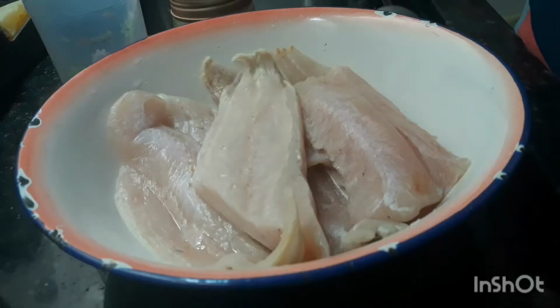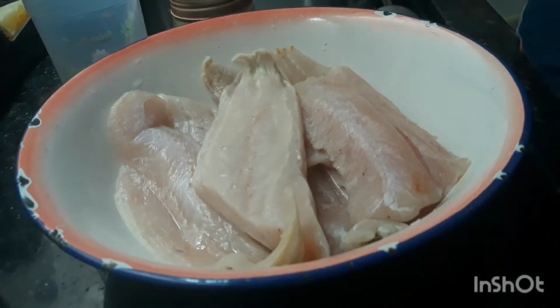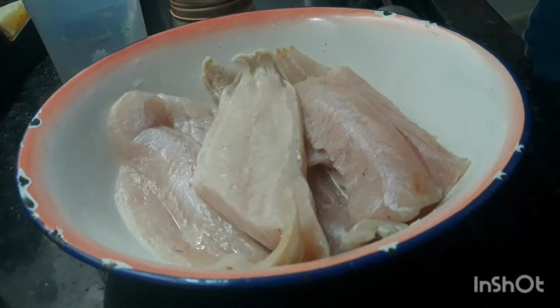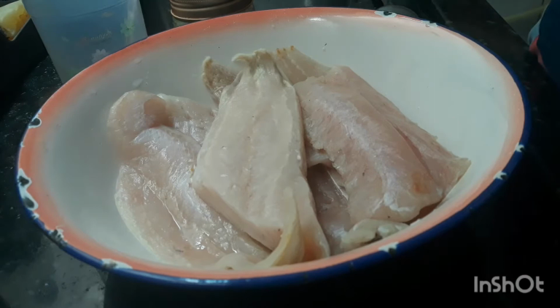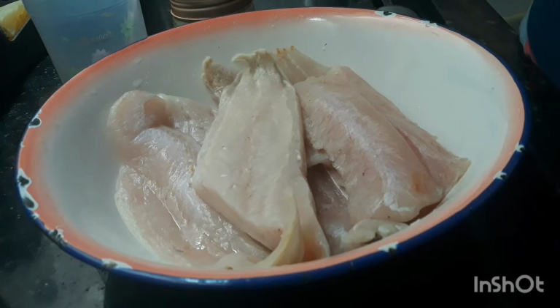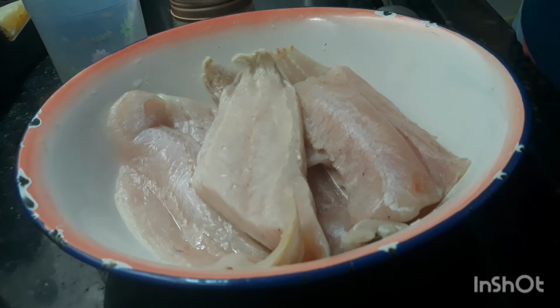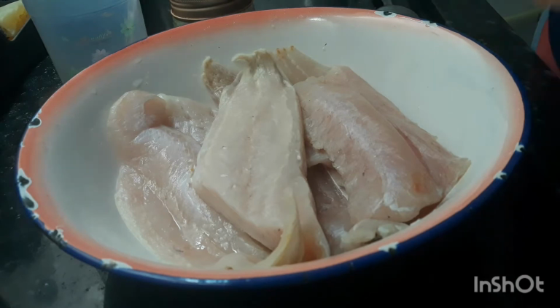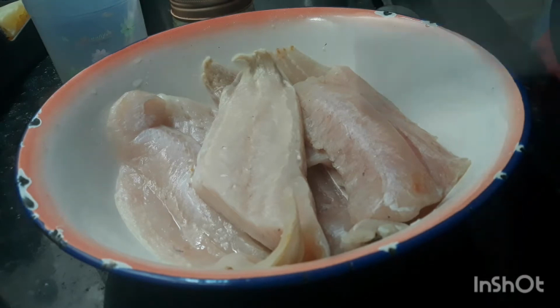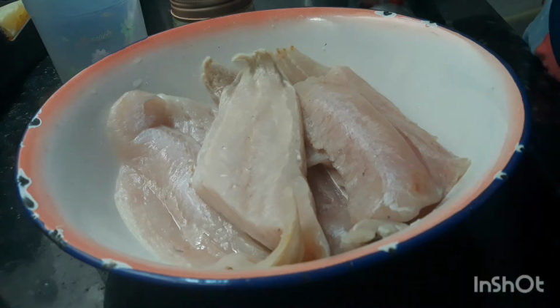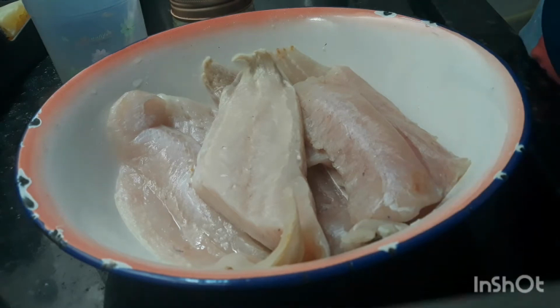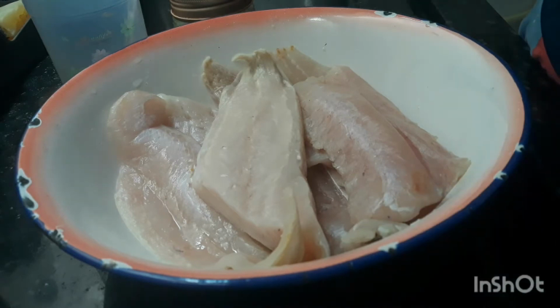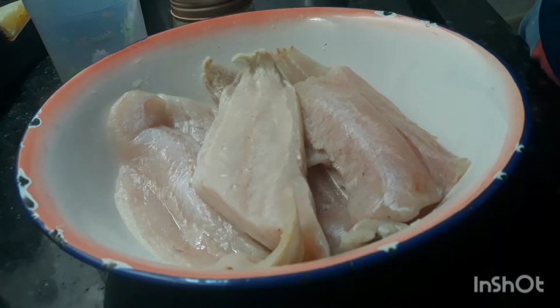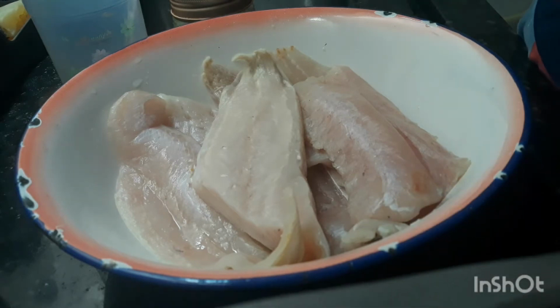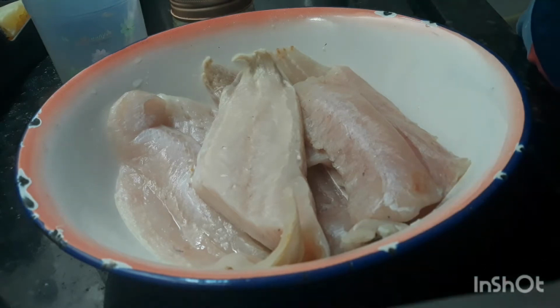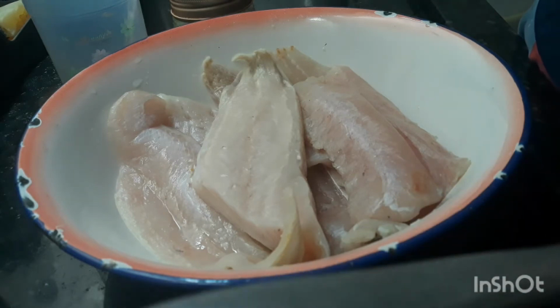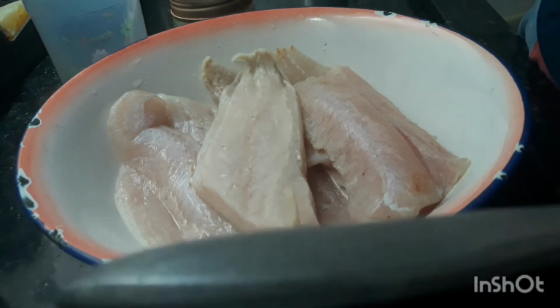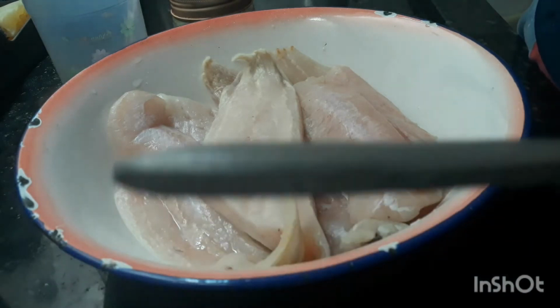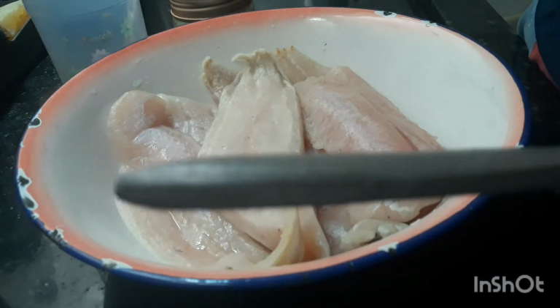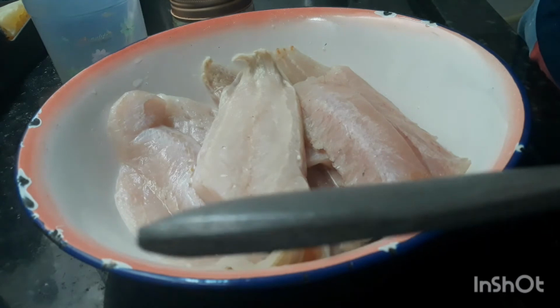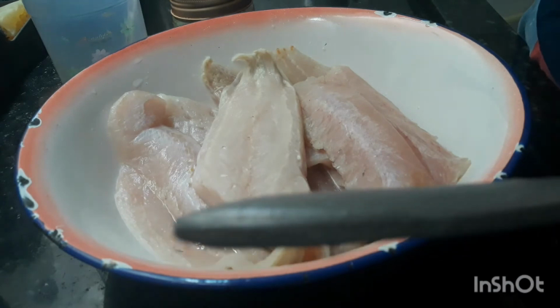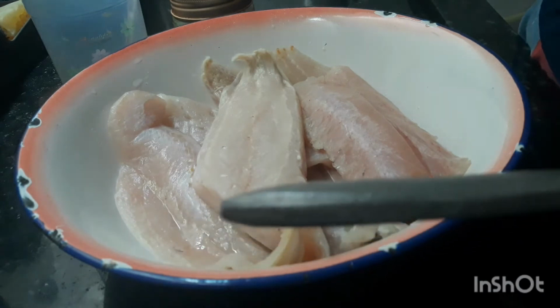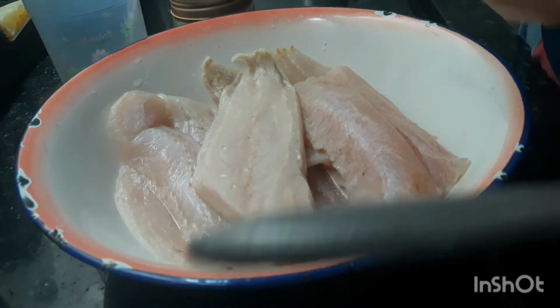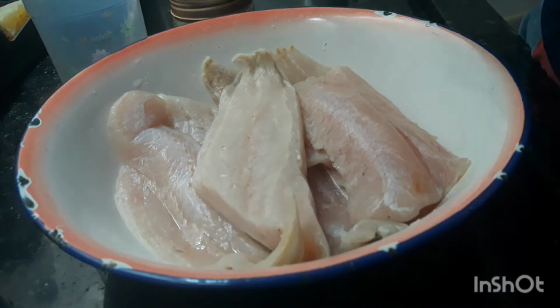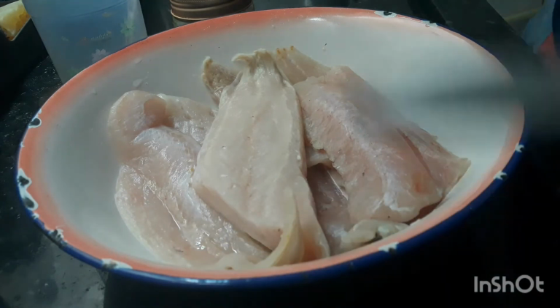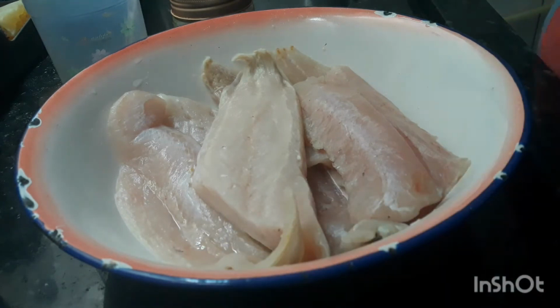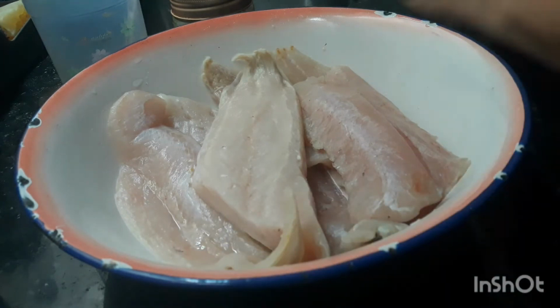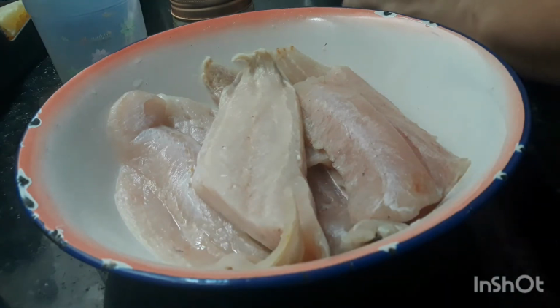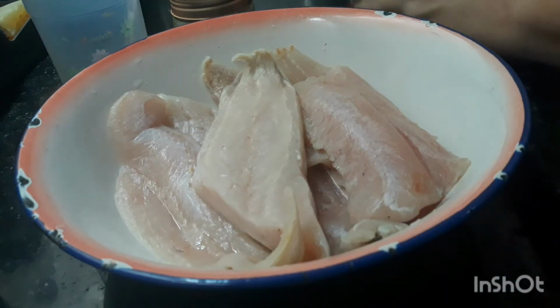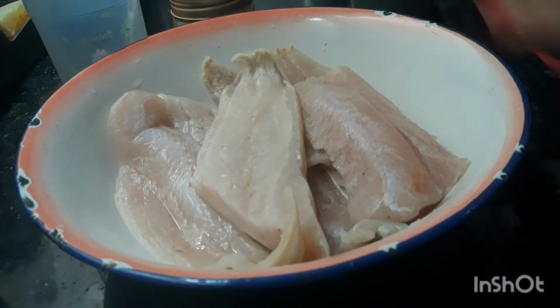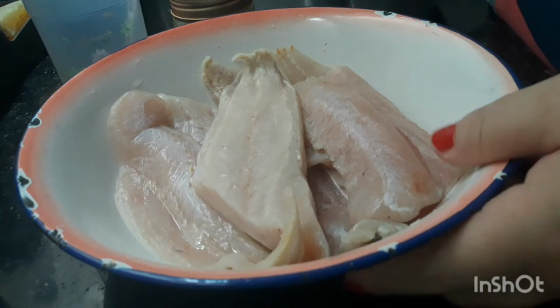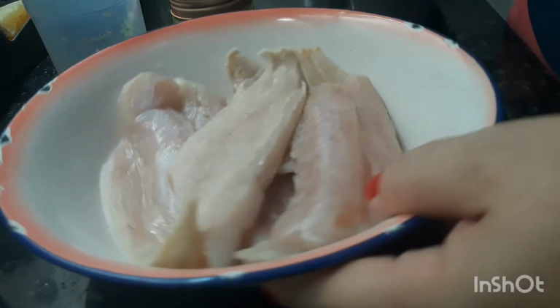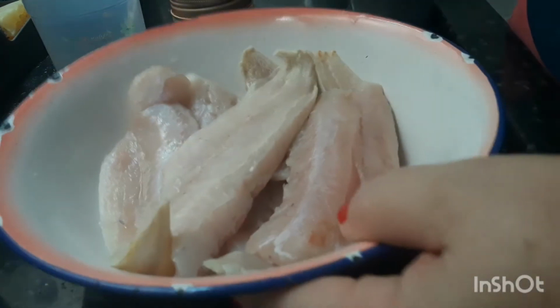Parei aqui a espirração. Tava só... Como ele tava gravando isso, comecei a espirrar. Aí eu vou temperar aqui já. Agora cedinho, pra deixar aí marinando o tempero.